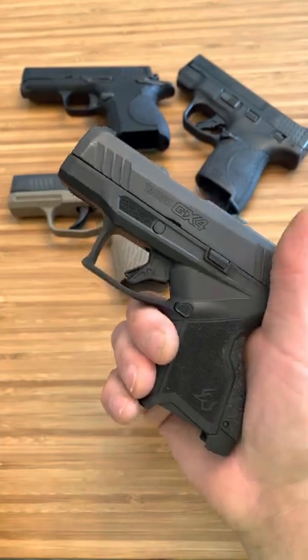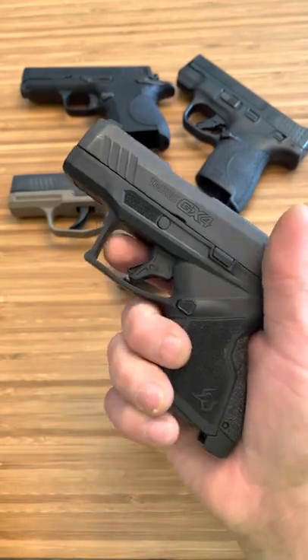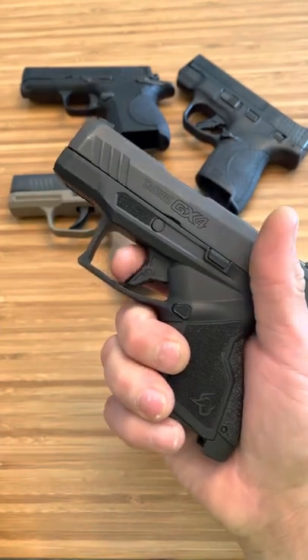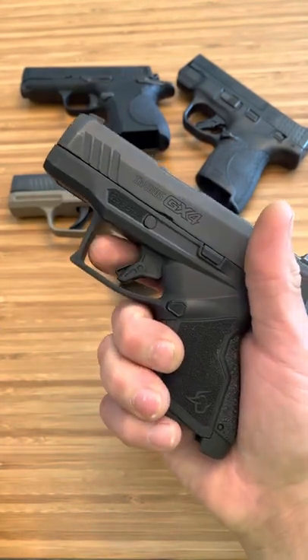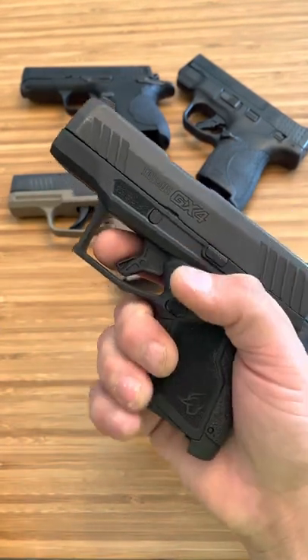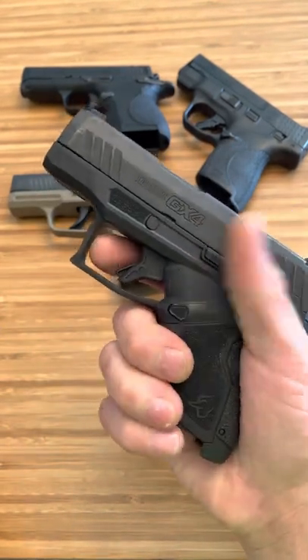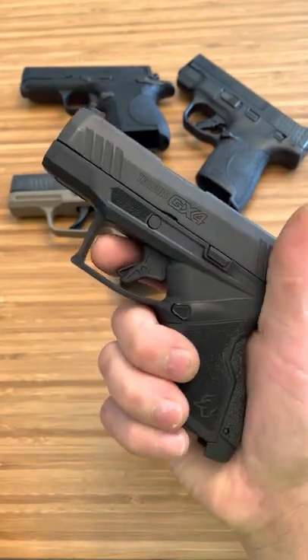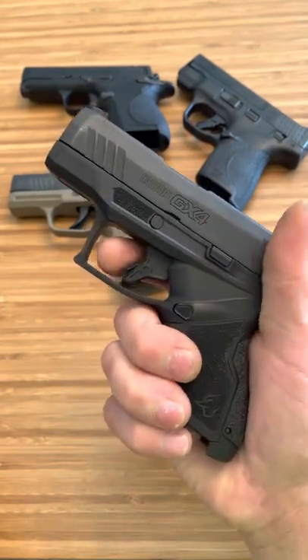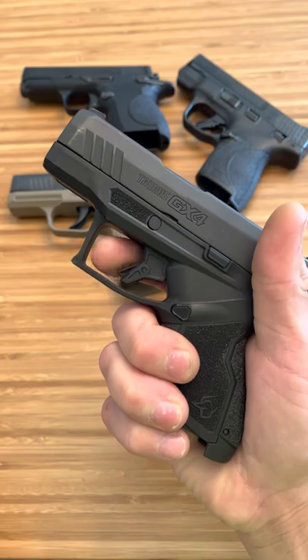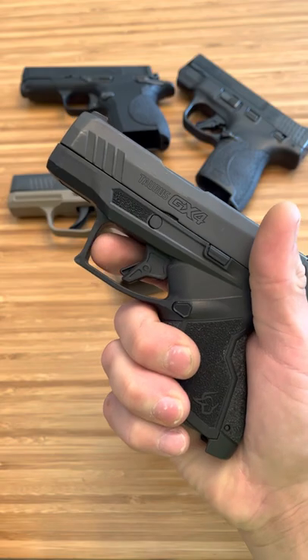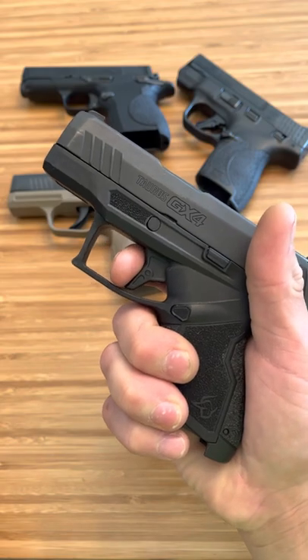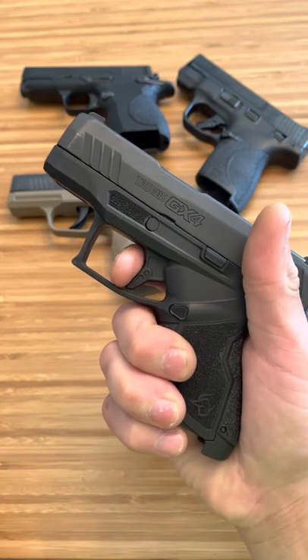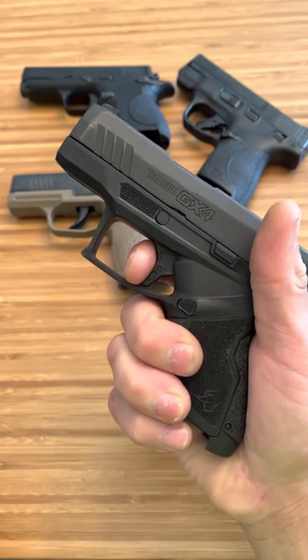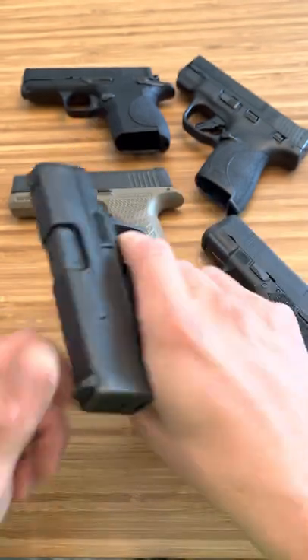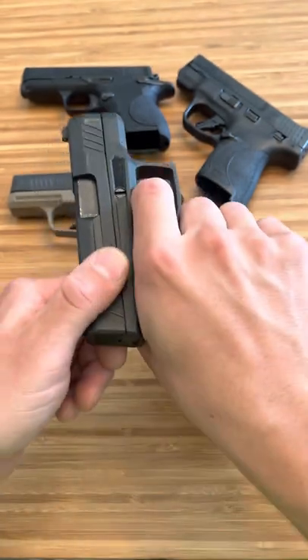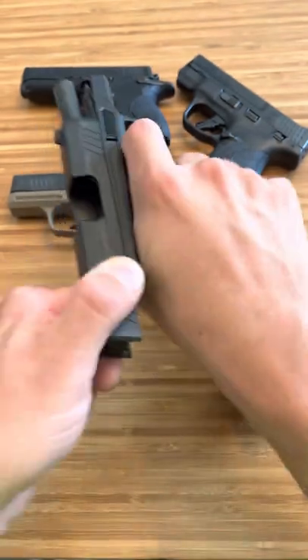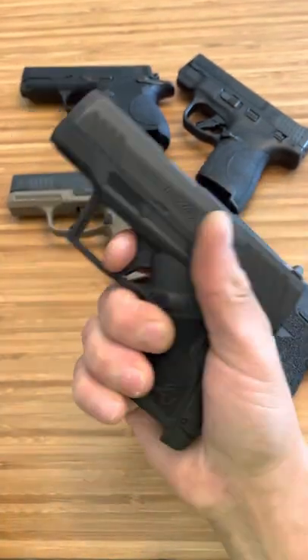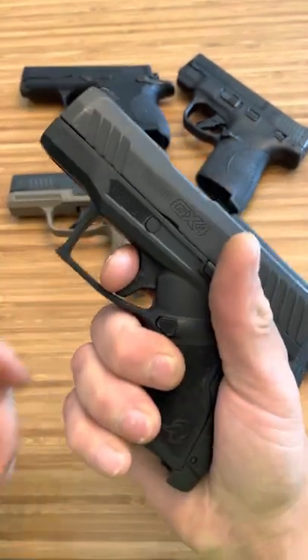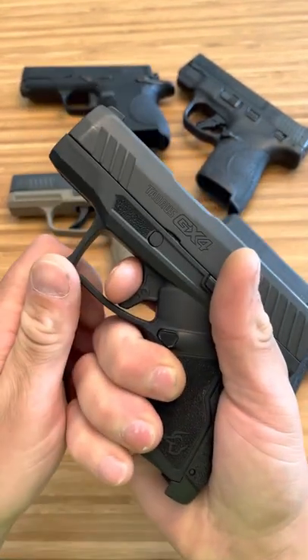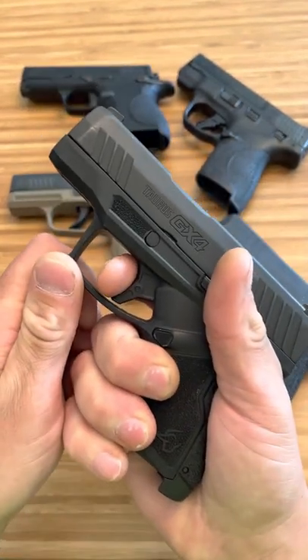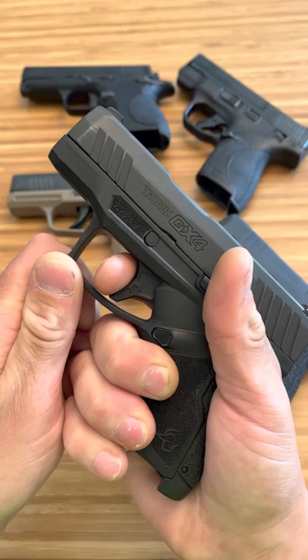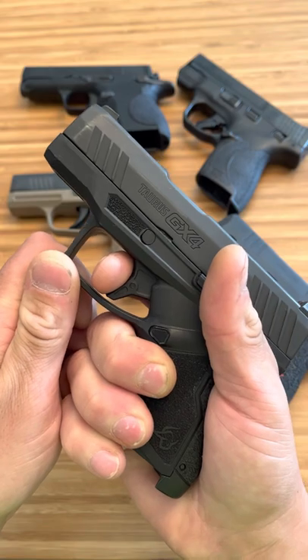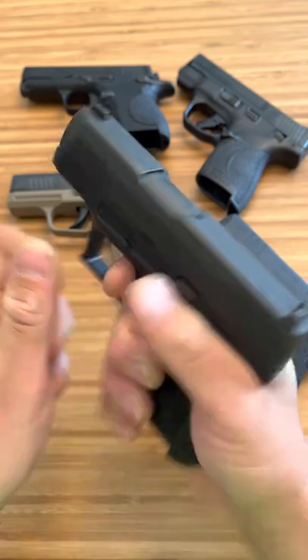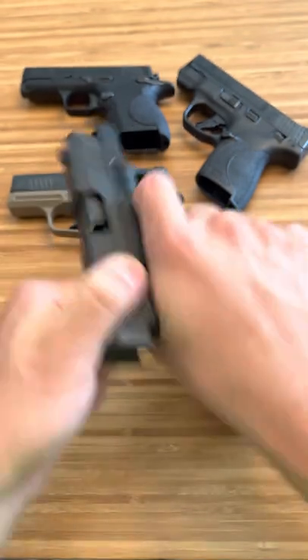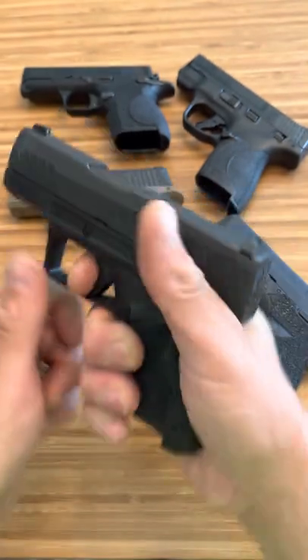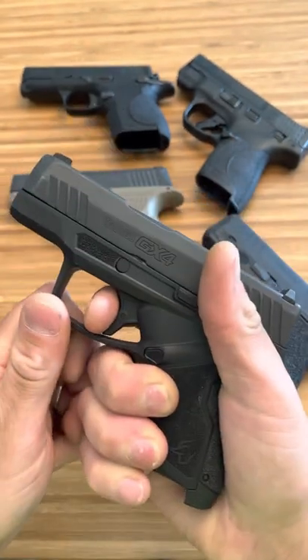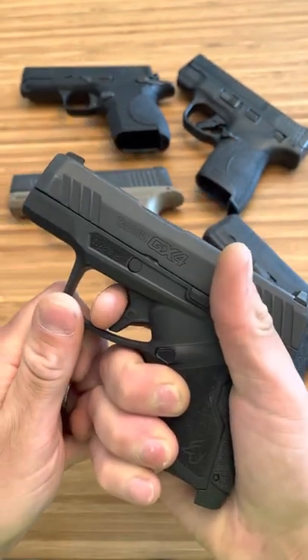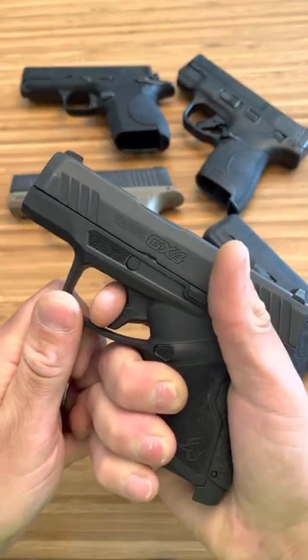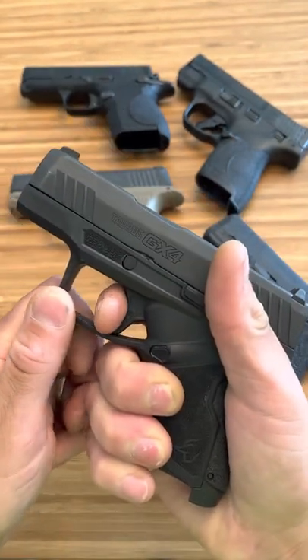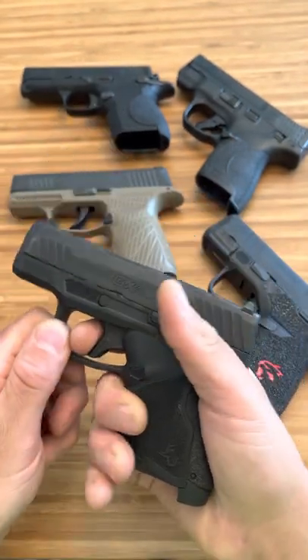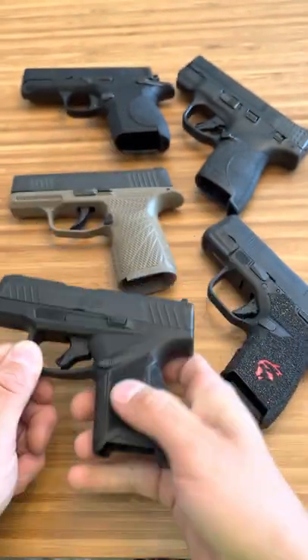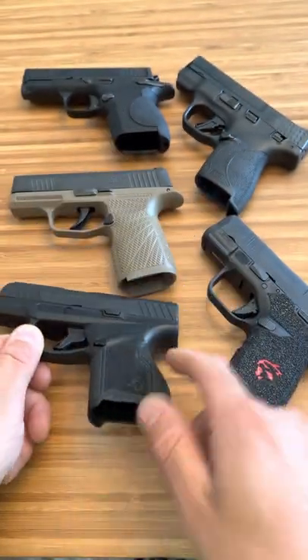Here's the Taurus GX-4. It's a great trigger, I'm not going to lie — a great, great trigger. It's actually very similar to the SIG in a way, though it looks different. I honestly think it's a great defensive trigger.